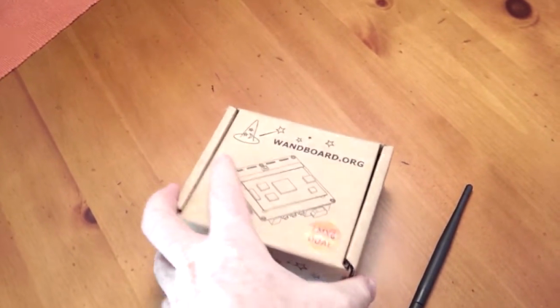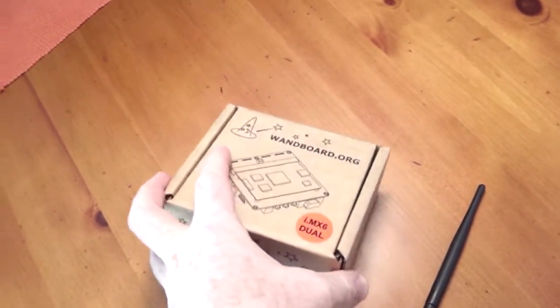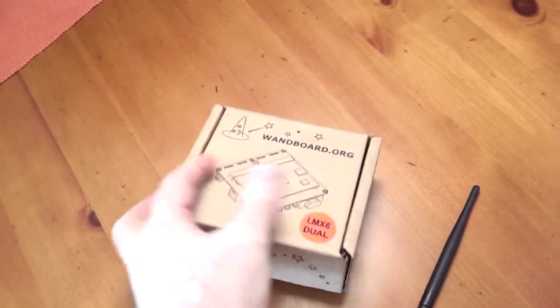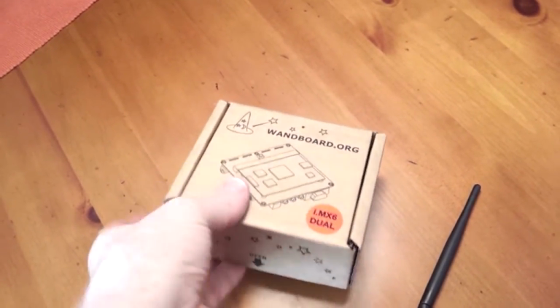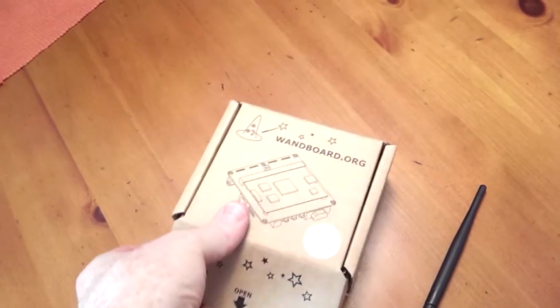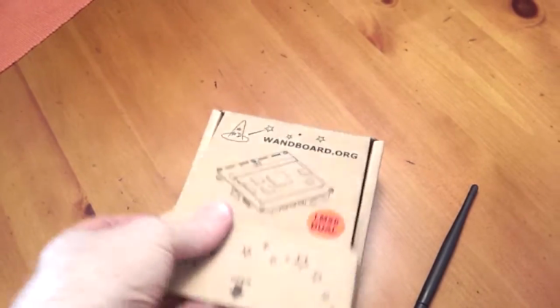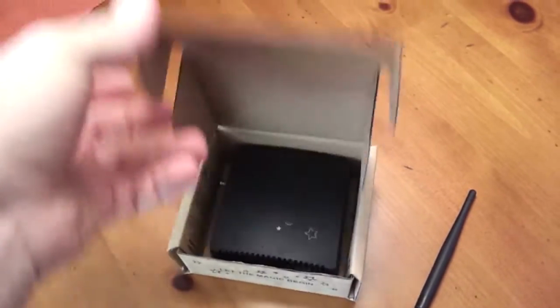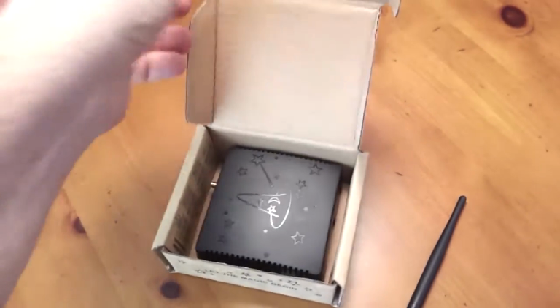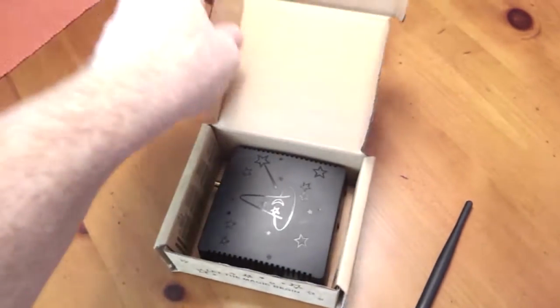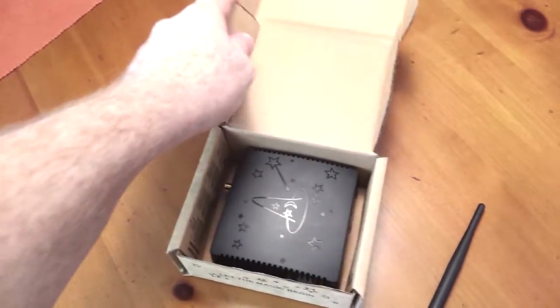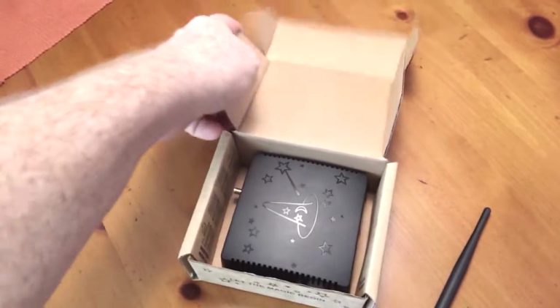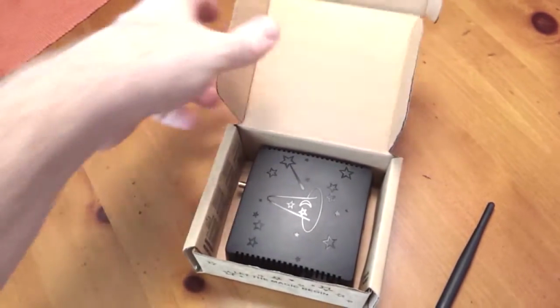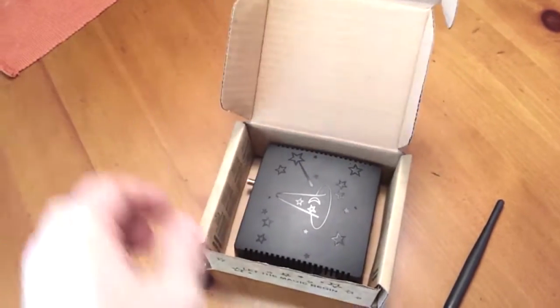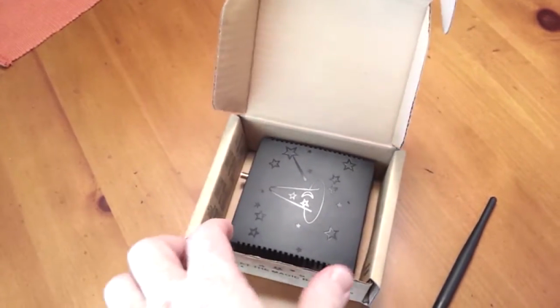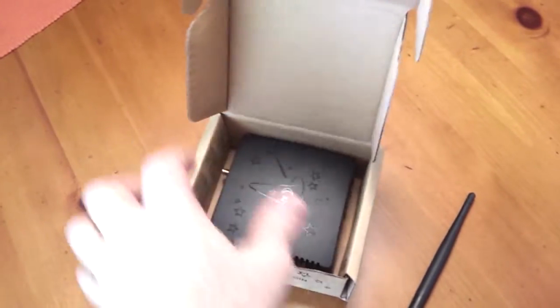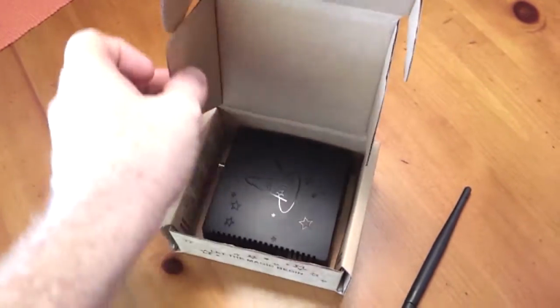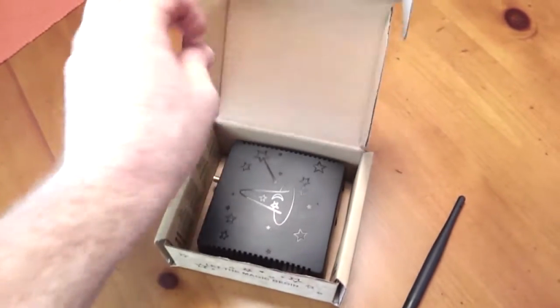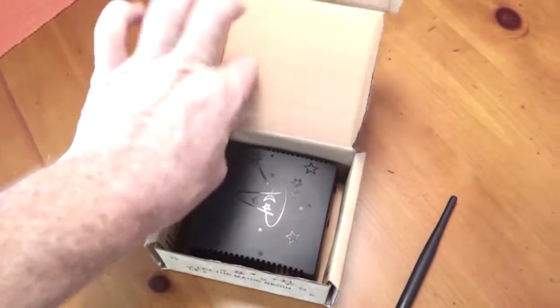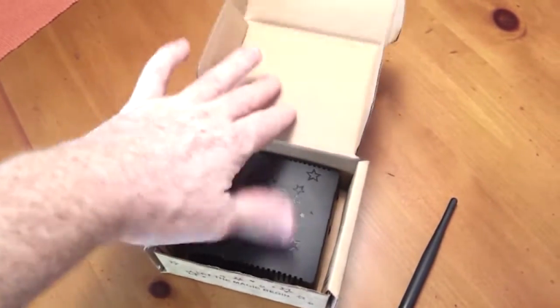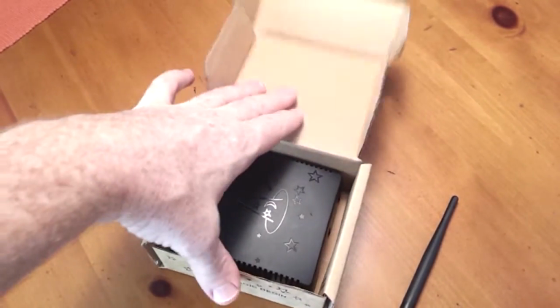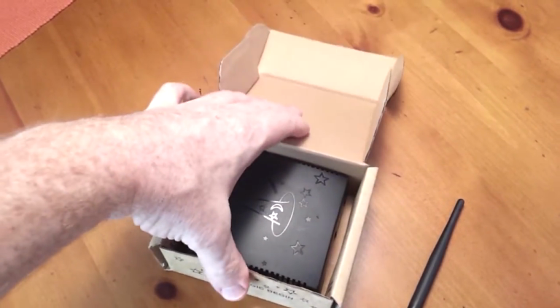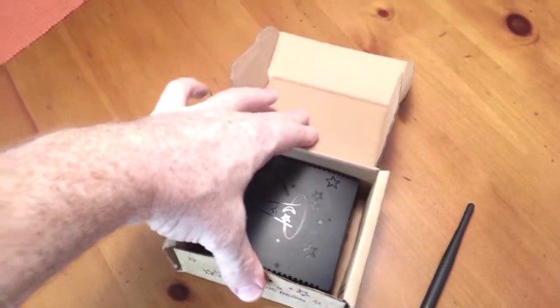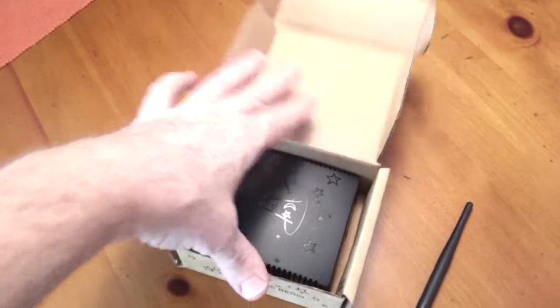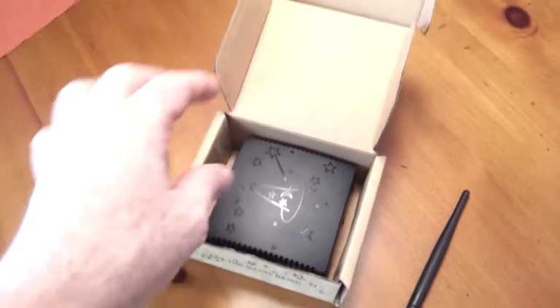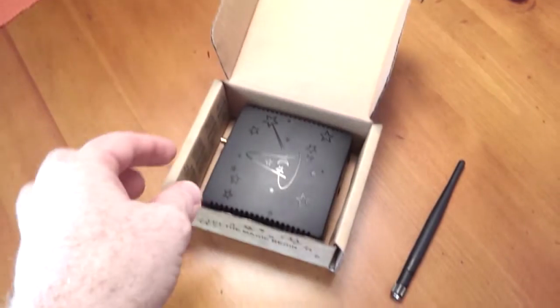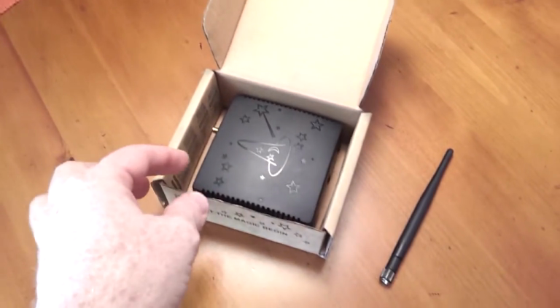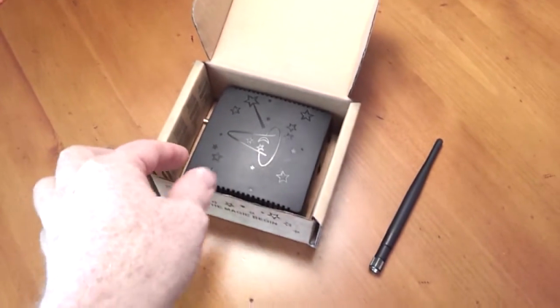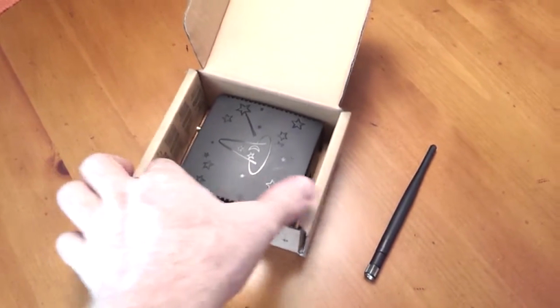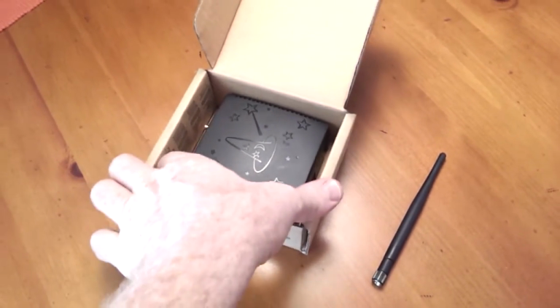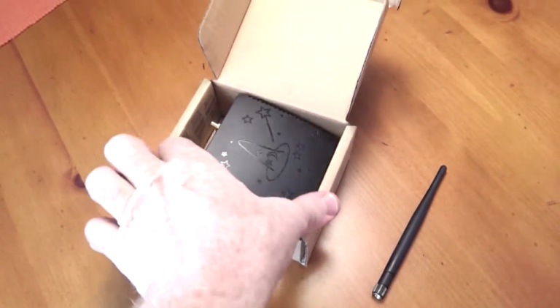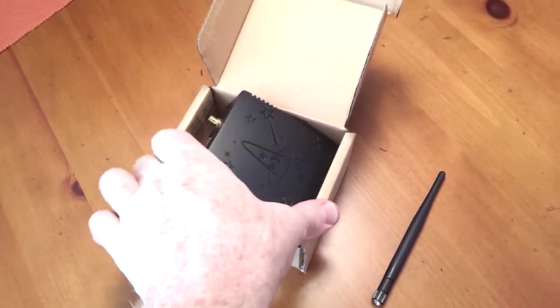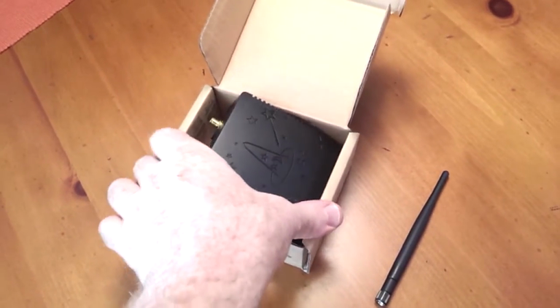It's a very small board, as you can see, and it also includes additional capability. You can buy these separately — both the antenna and the case.